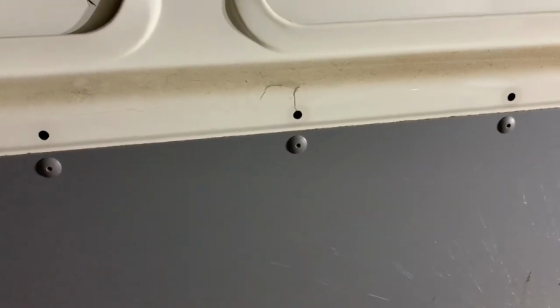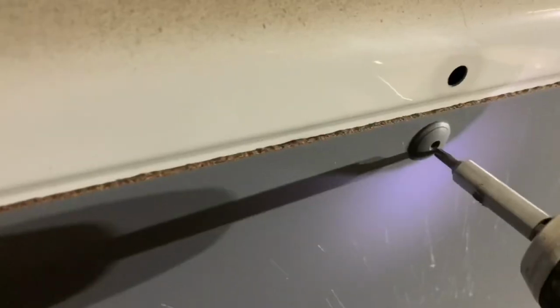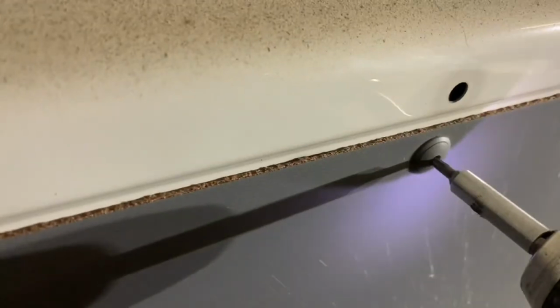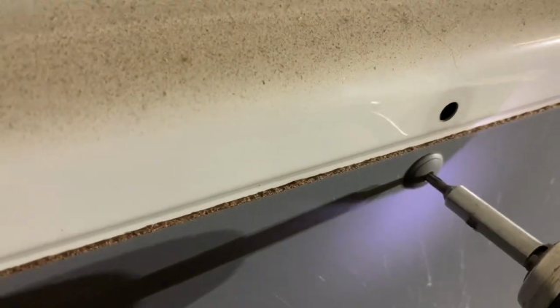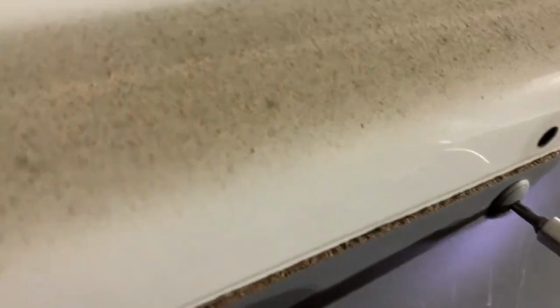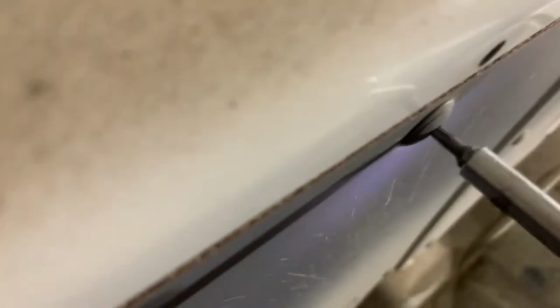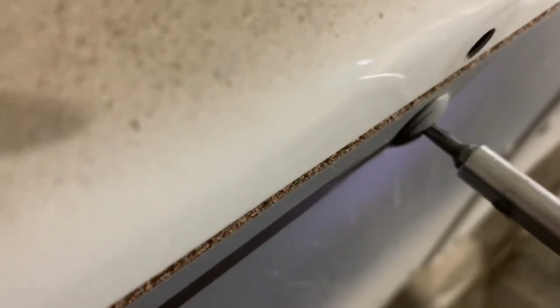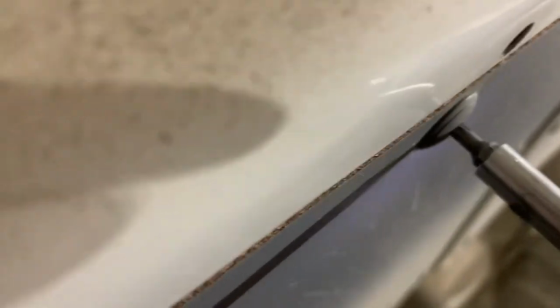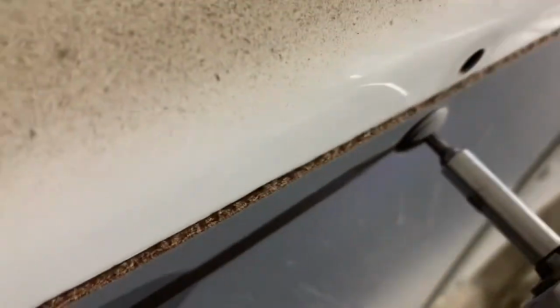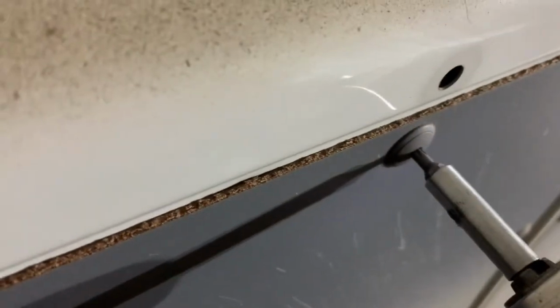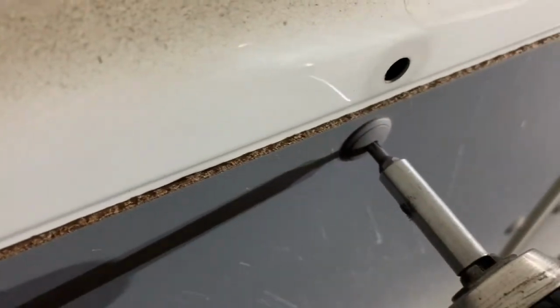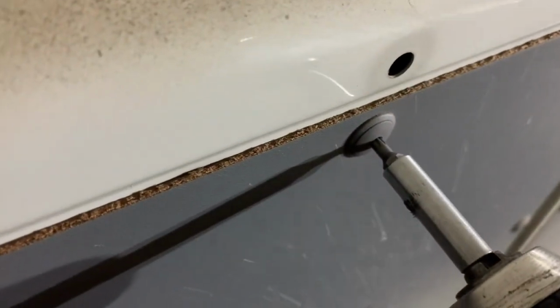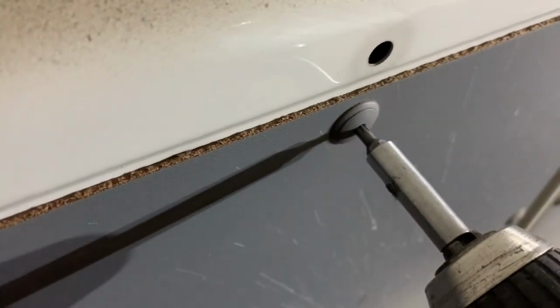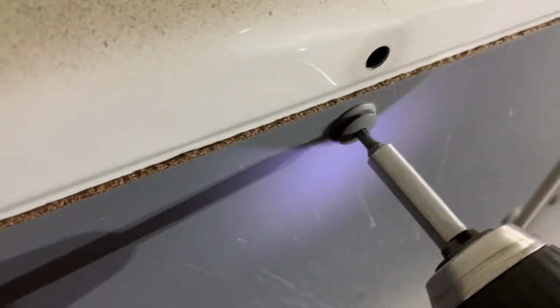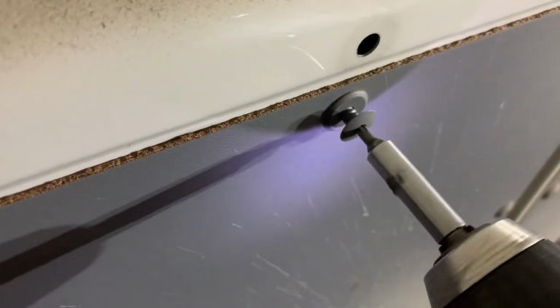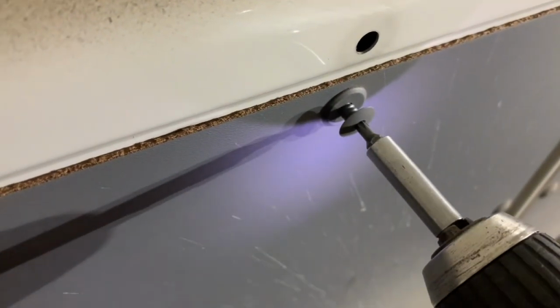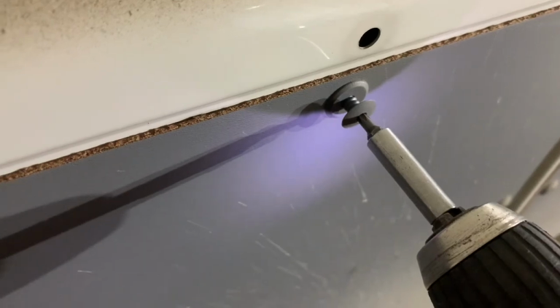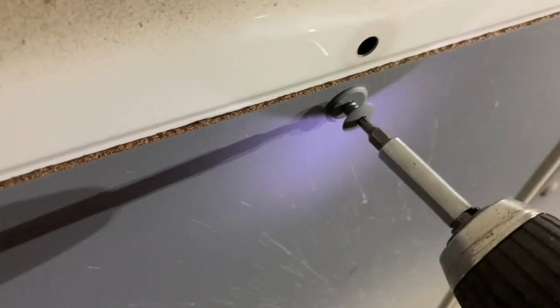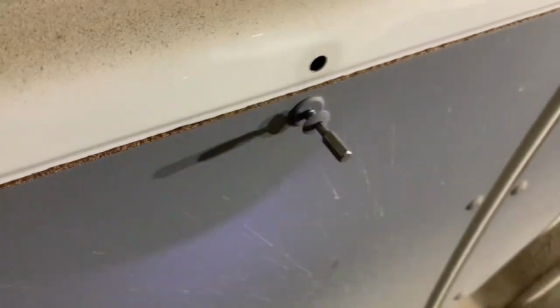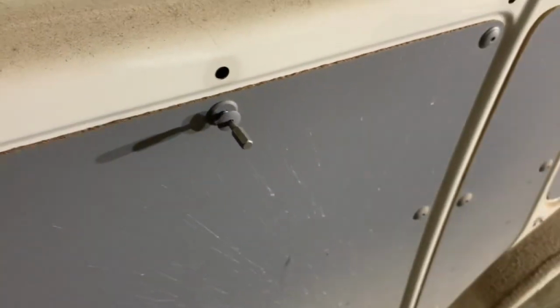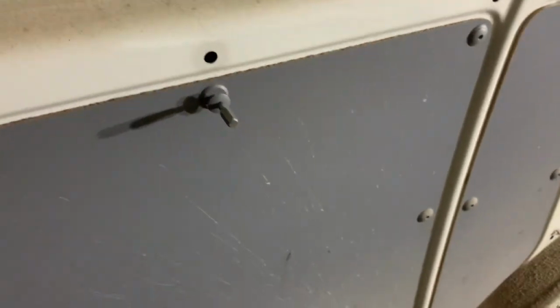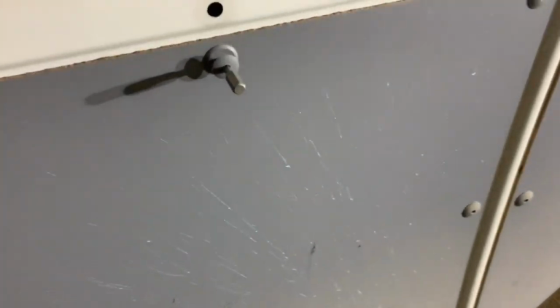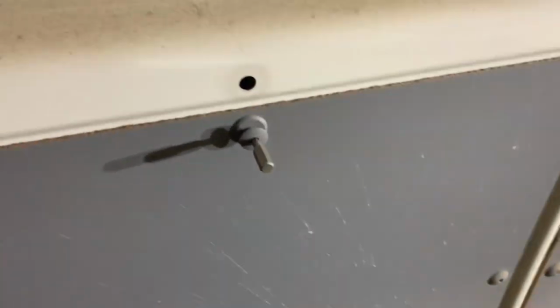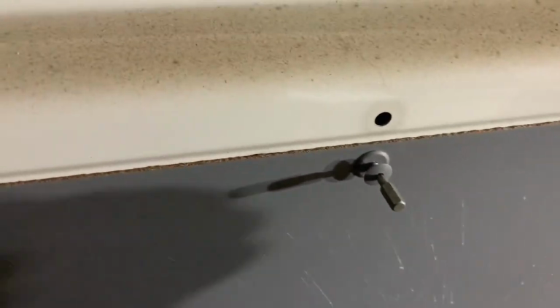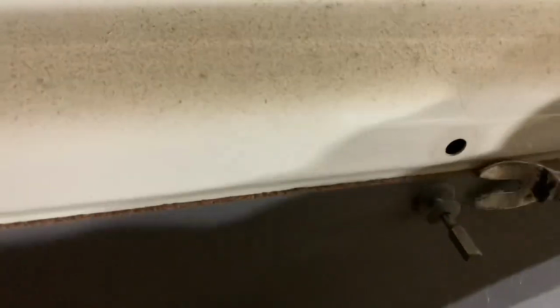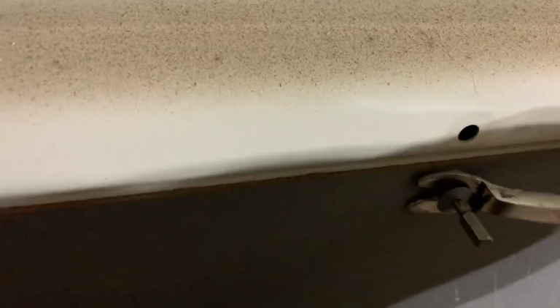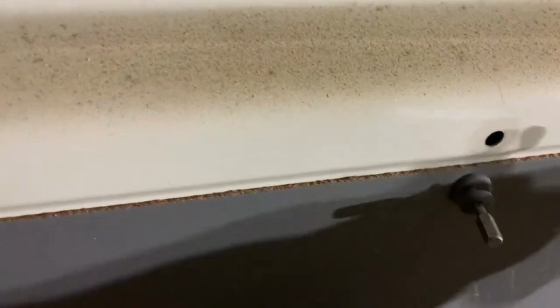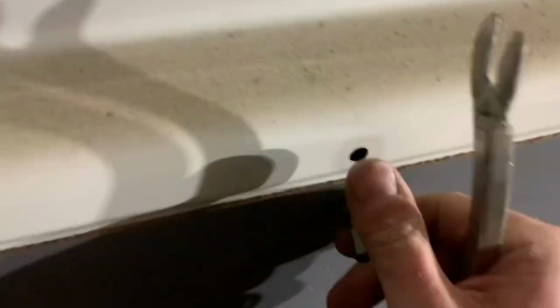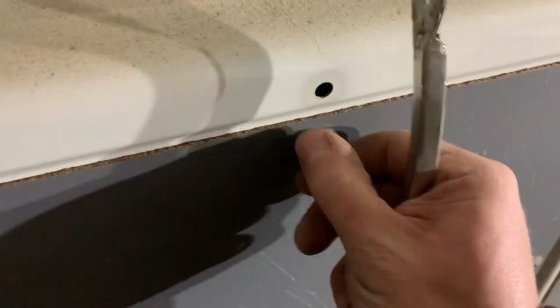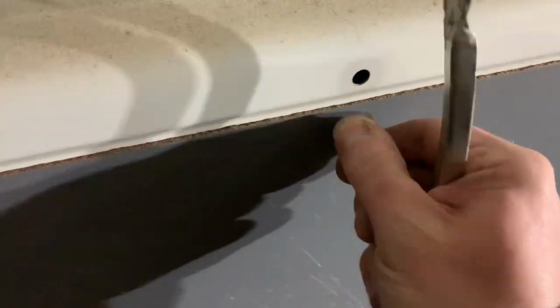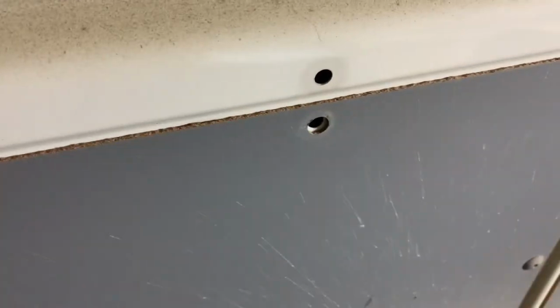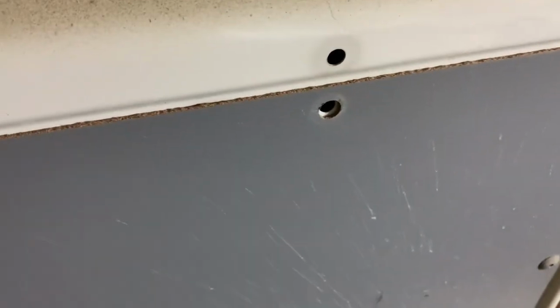So pop it in so it goes all the way in, drill in reverse, and pop it out. There you go — then you can just use your trim removal tool to pop it out.